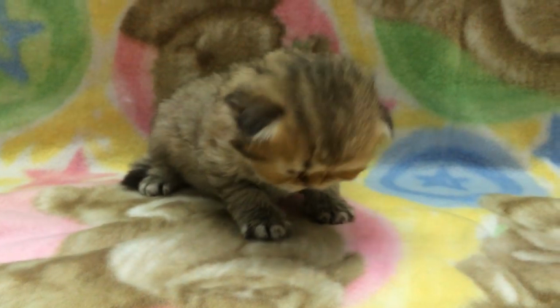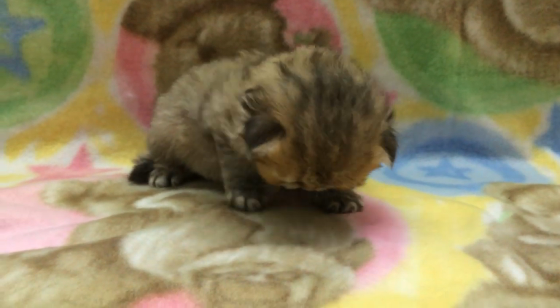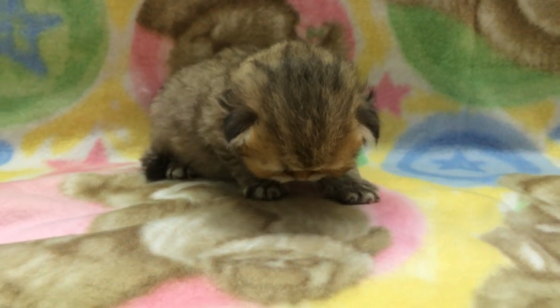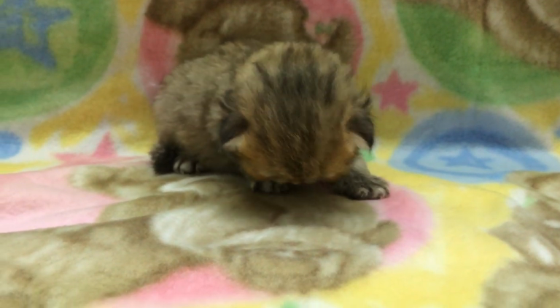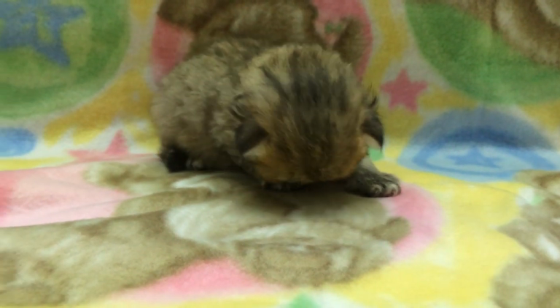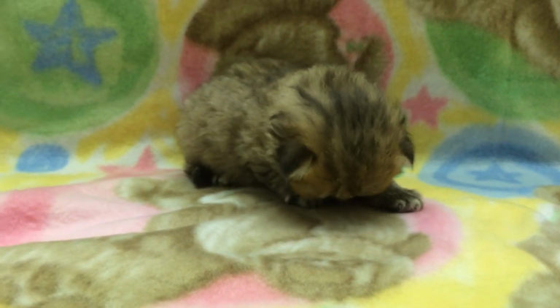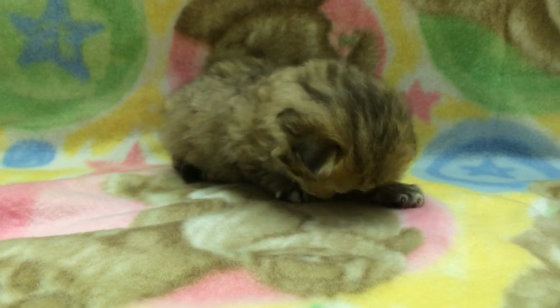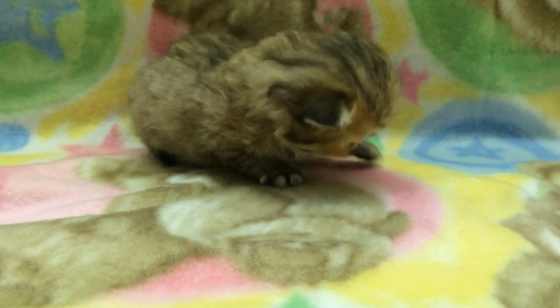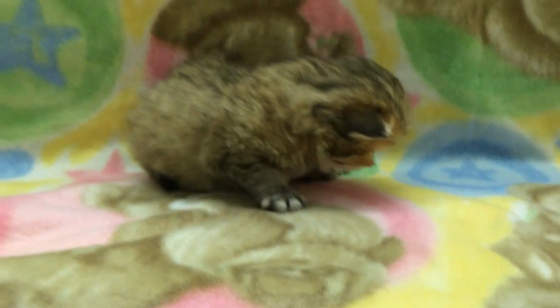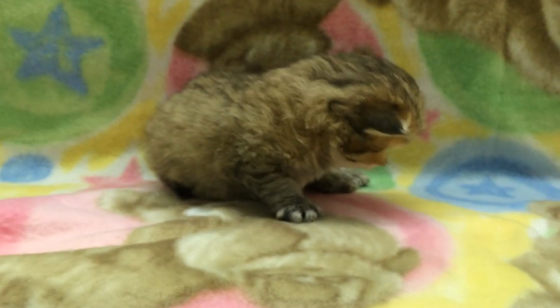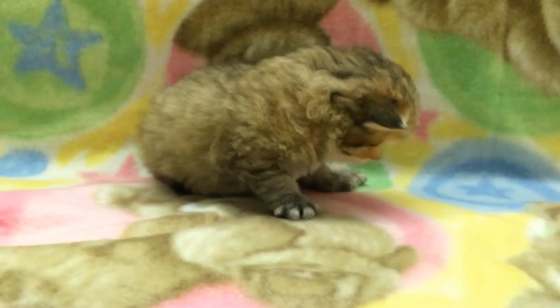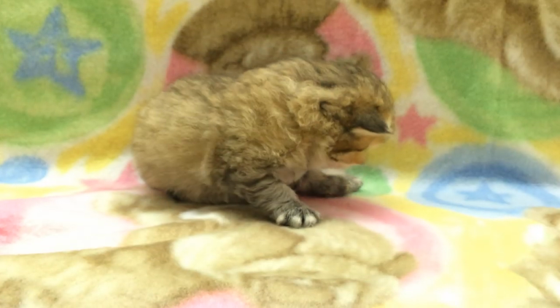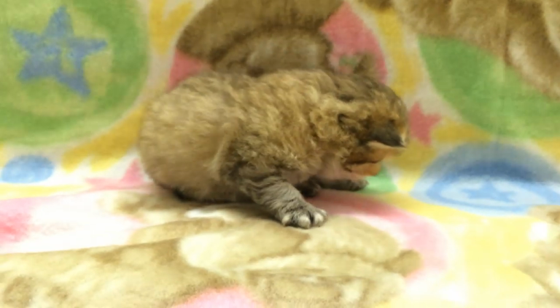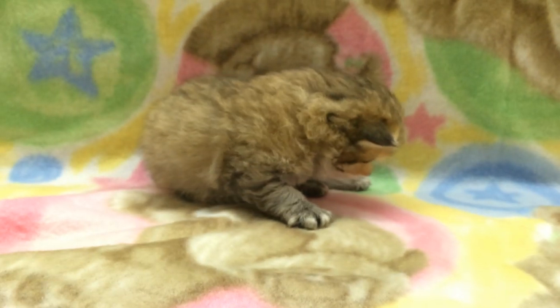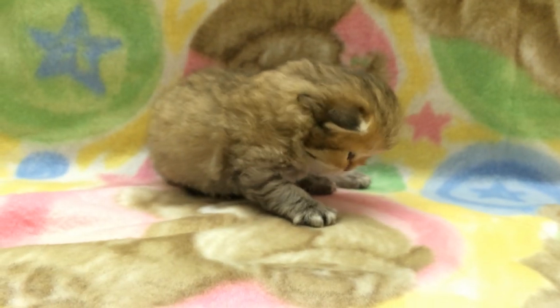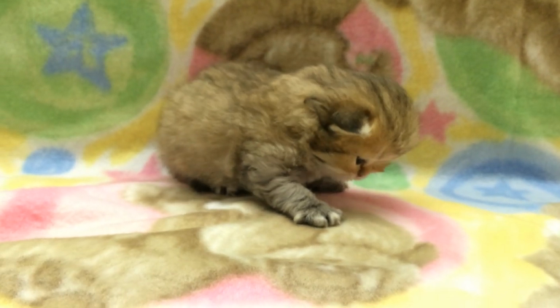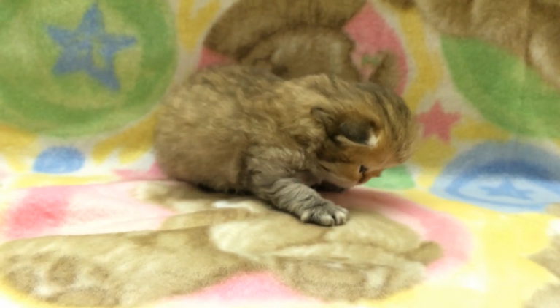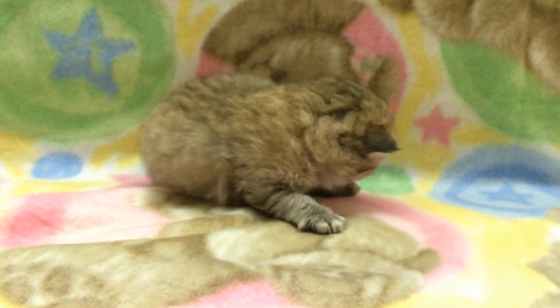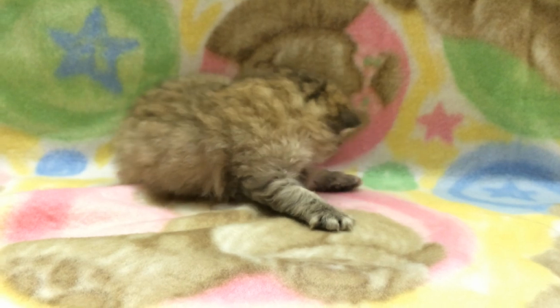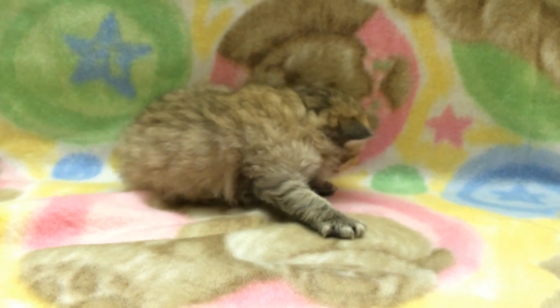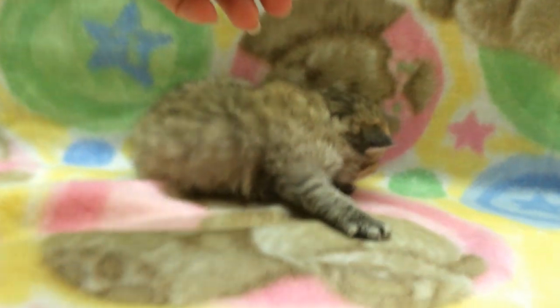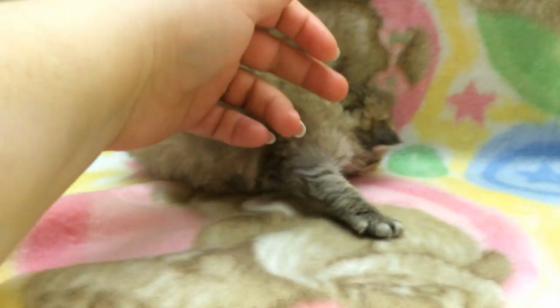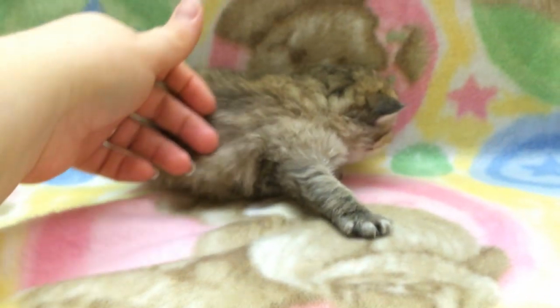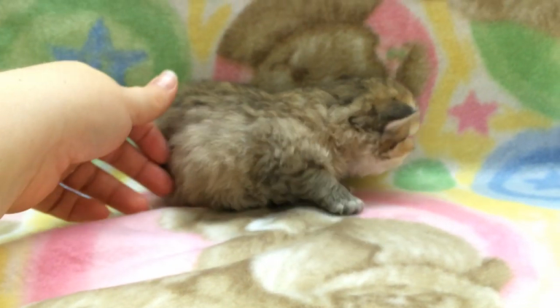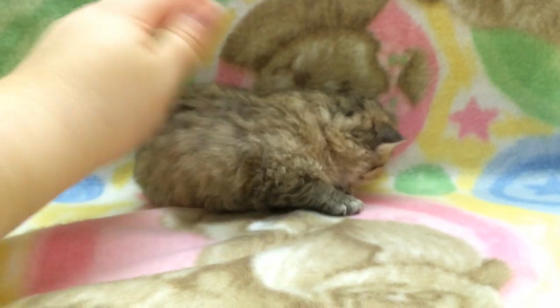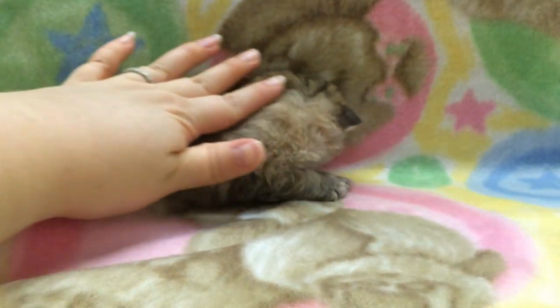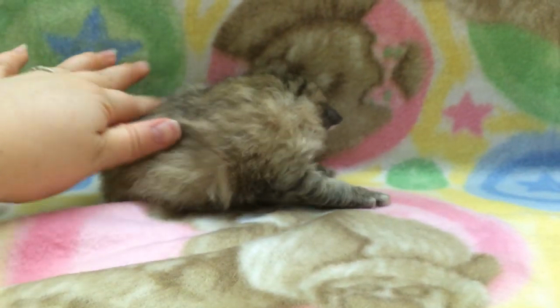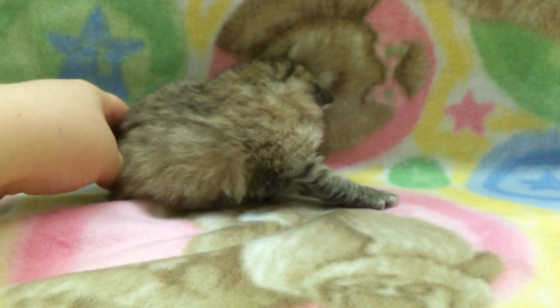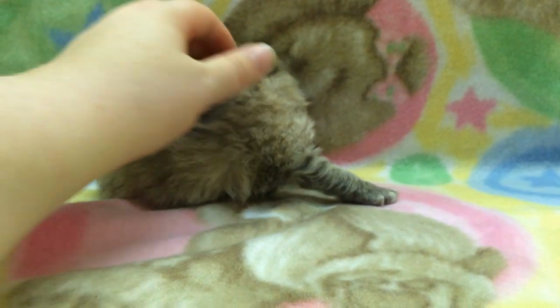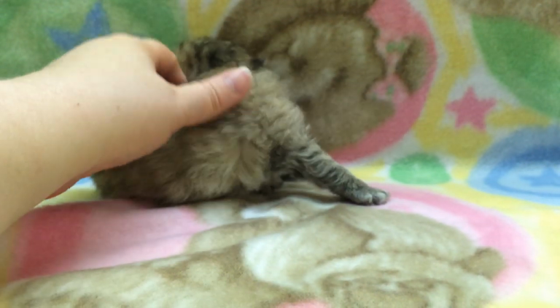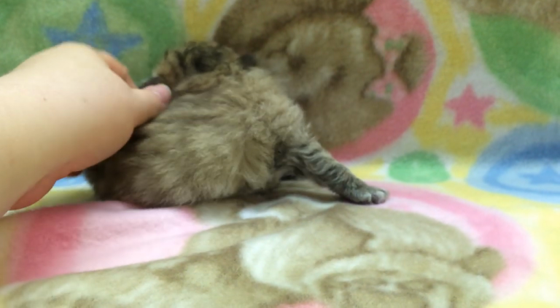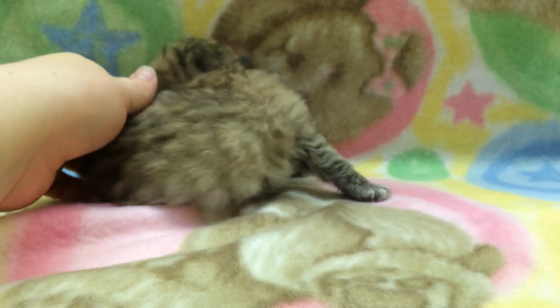Or you can pay the full amount right now, just depending on what you want to do. She is a little sweetheart and she's just trying to learn how to get up on her feet and walk around.